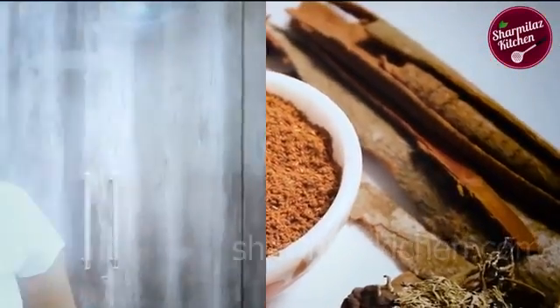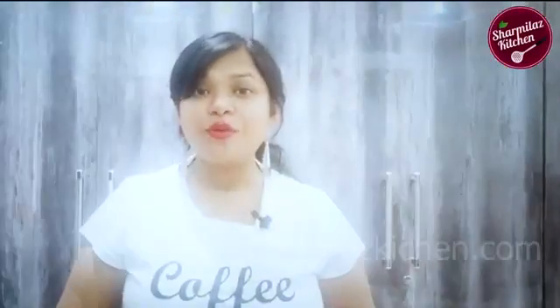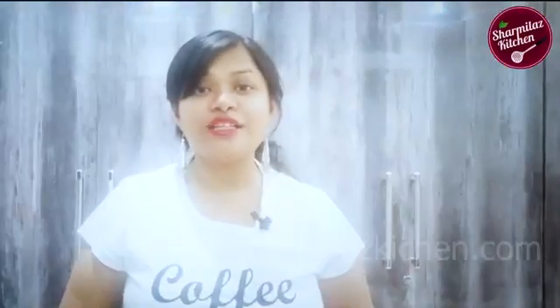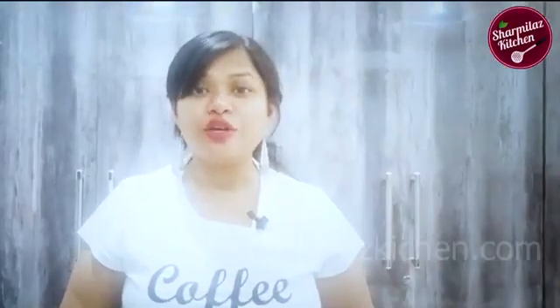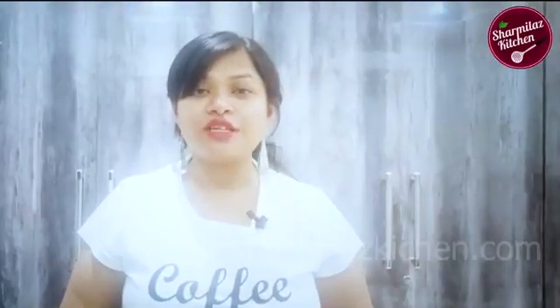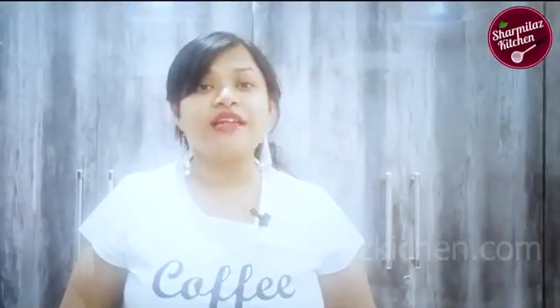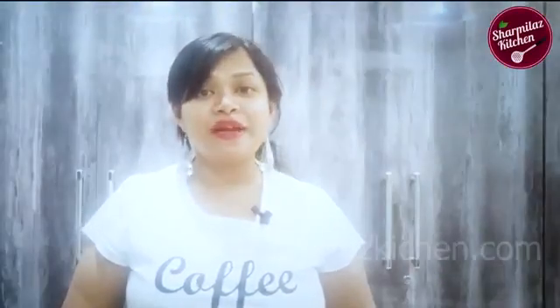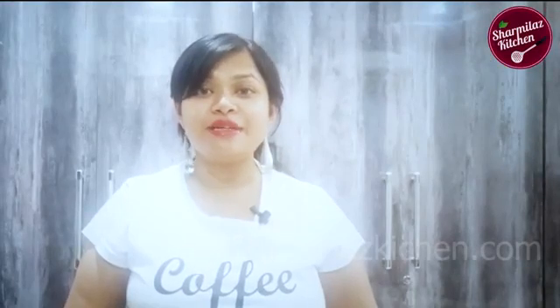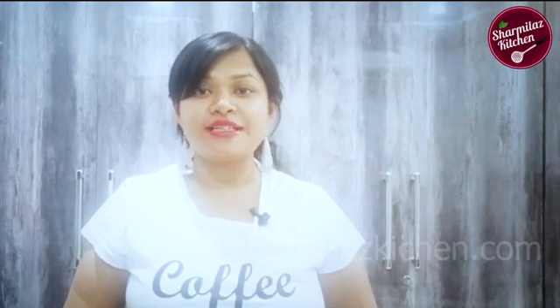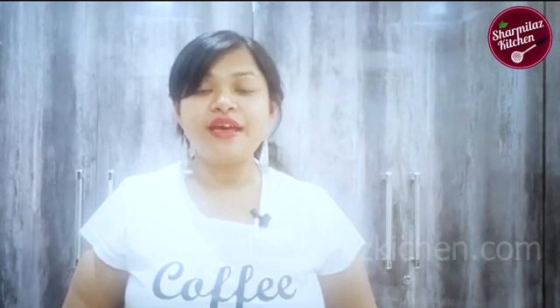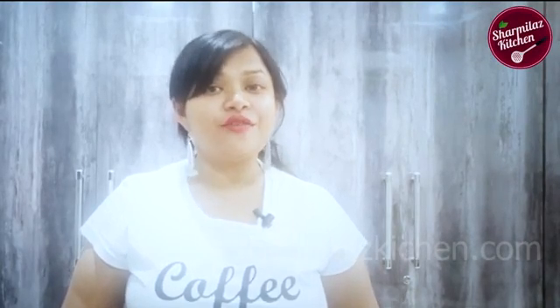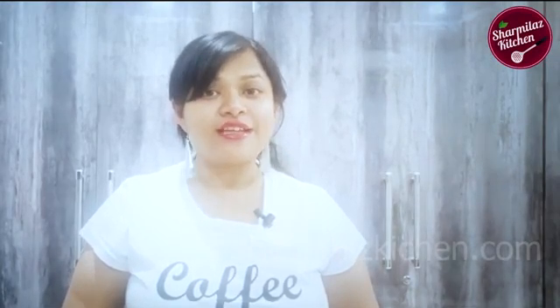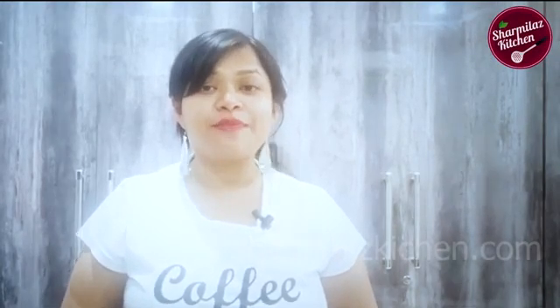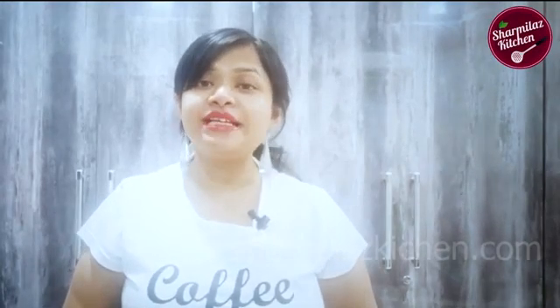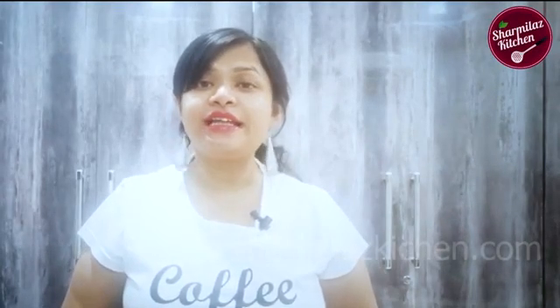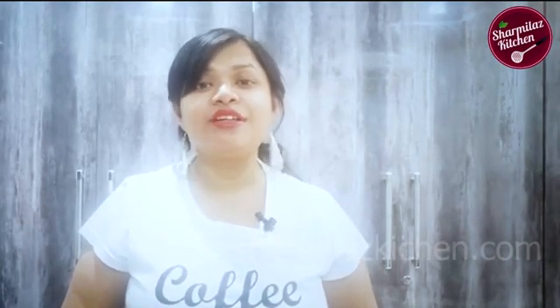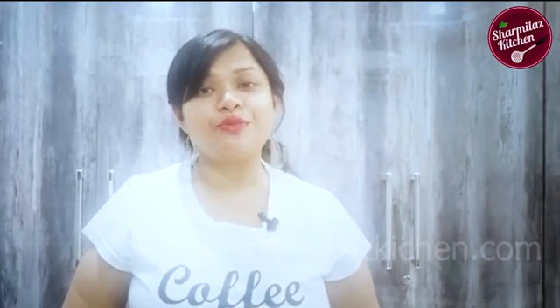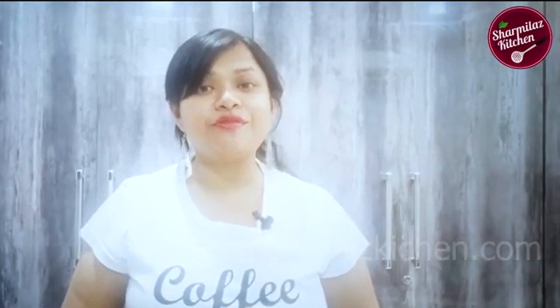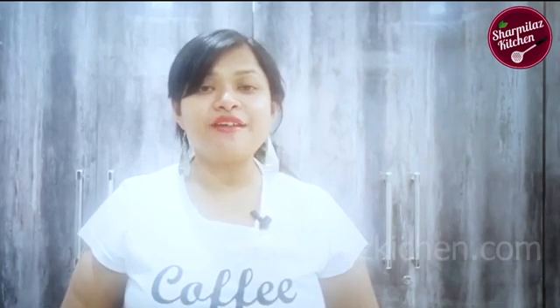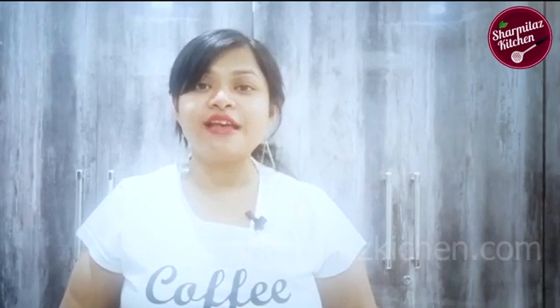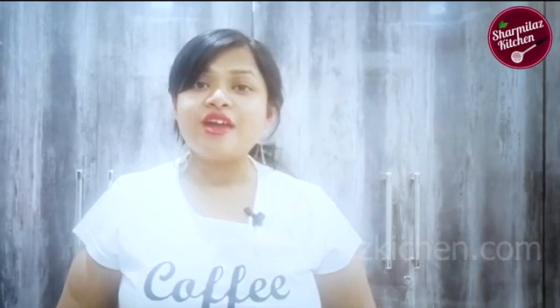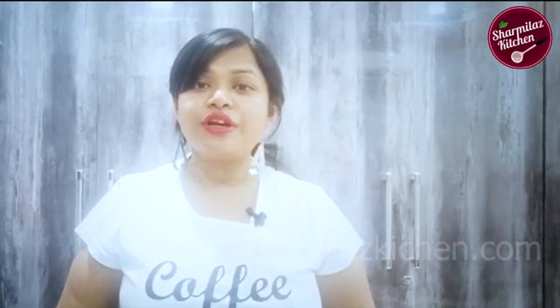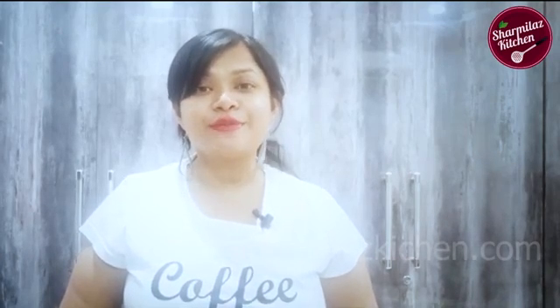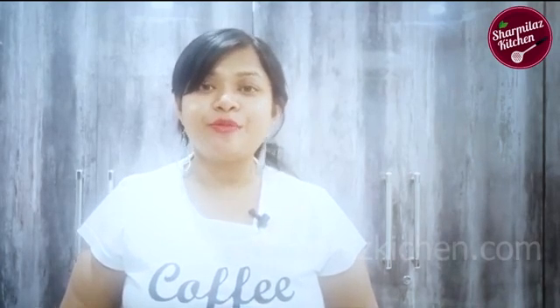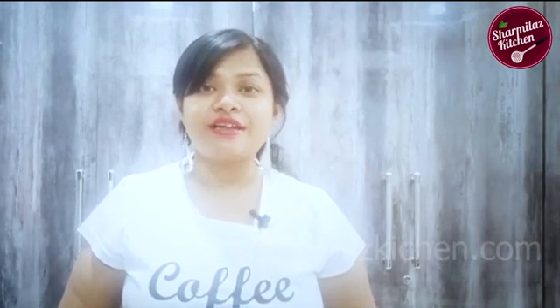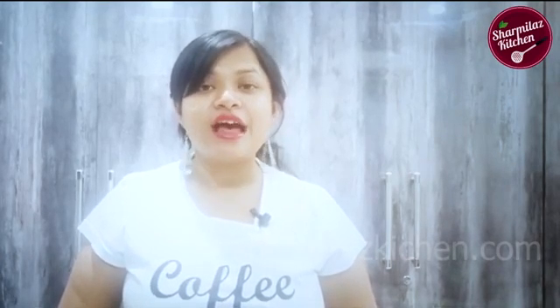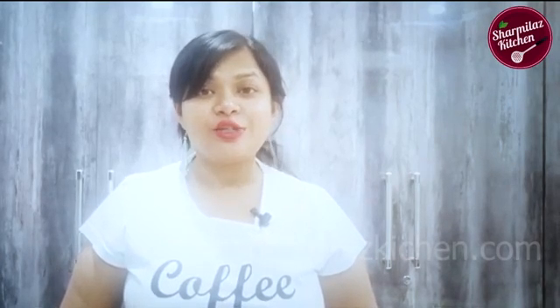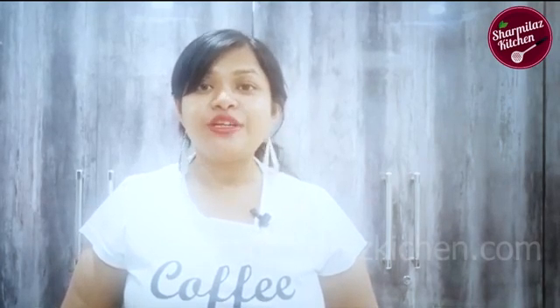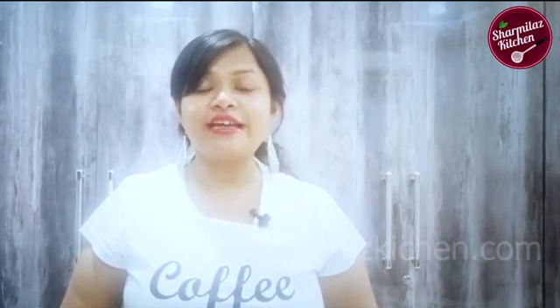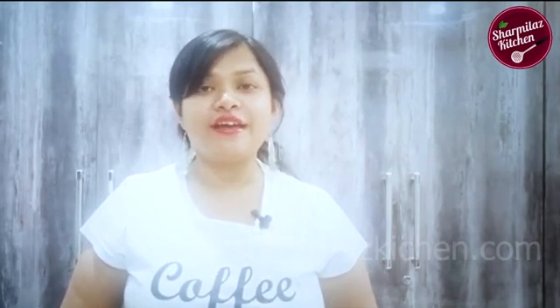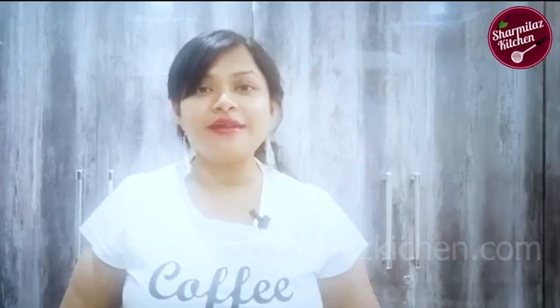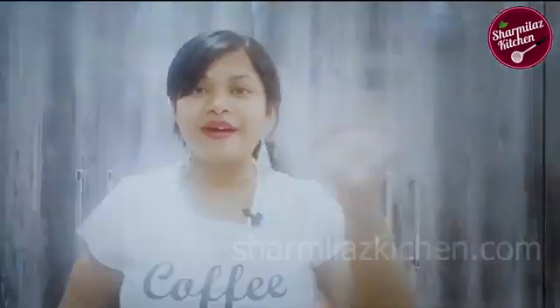I hope you guys enjoyed watching this biryani masala recipe. If you like this recipe, please hit the like button, share with your family and friends, and don't forget to subscribe to my channel. I will see you soon — till then, take care and bye.